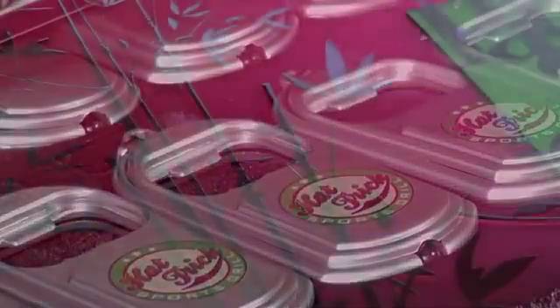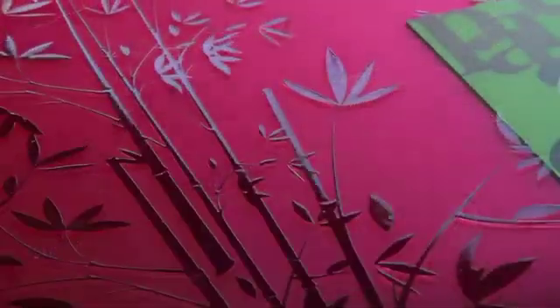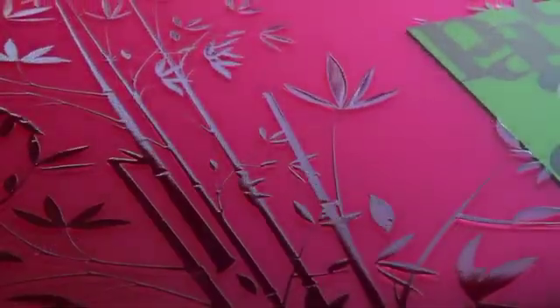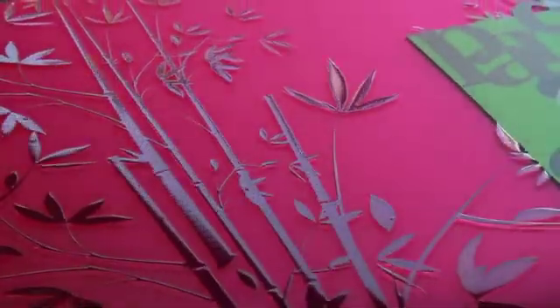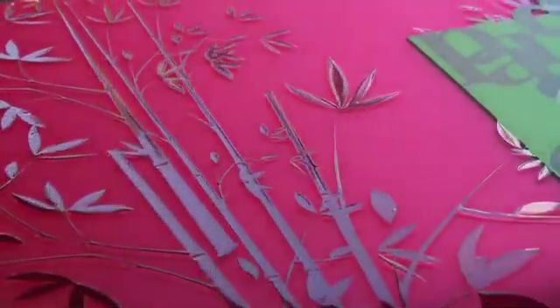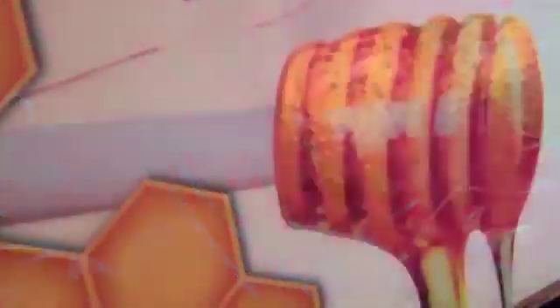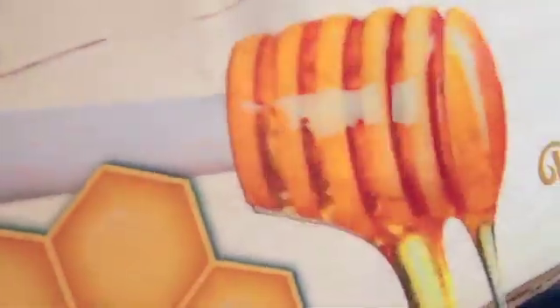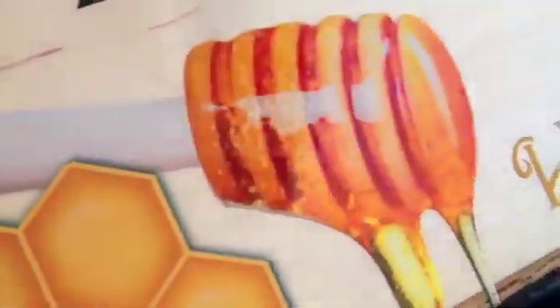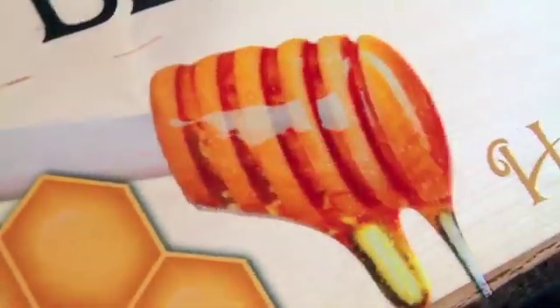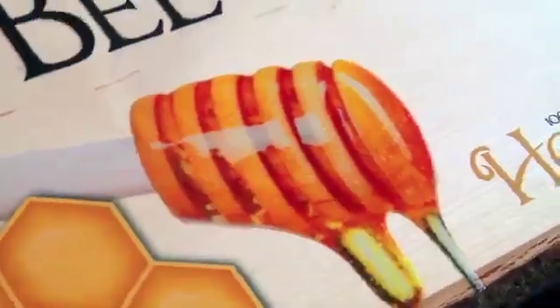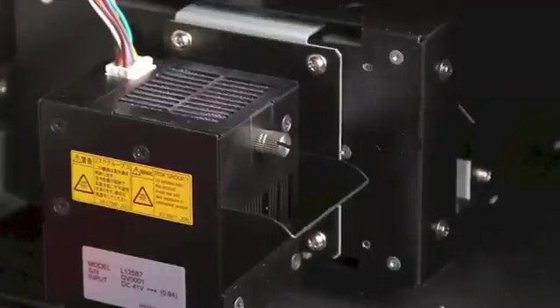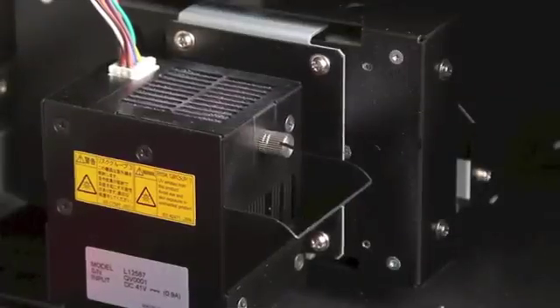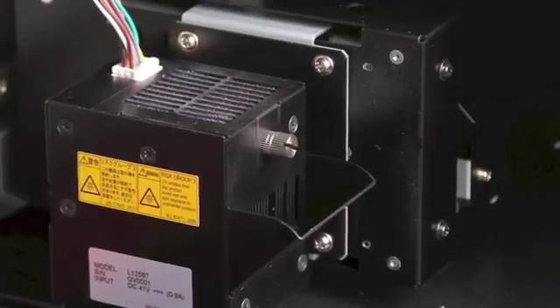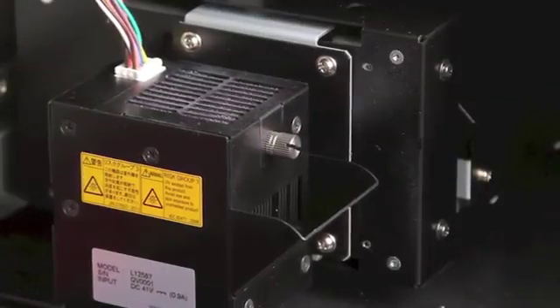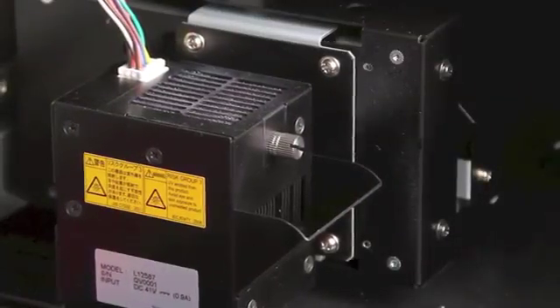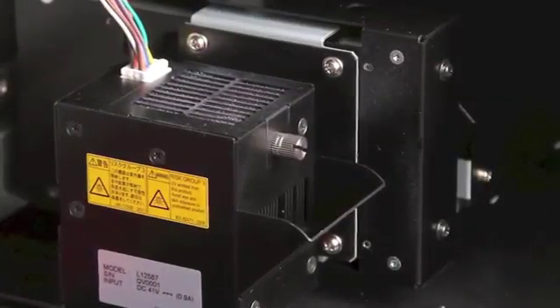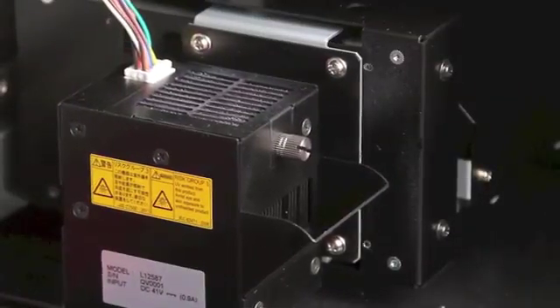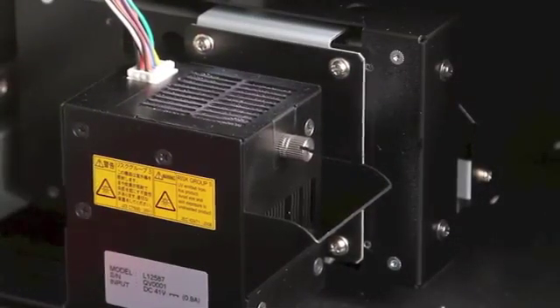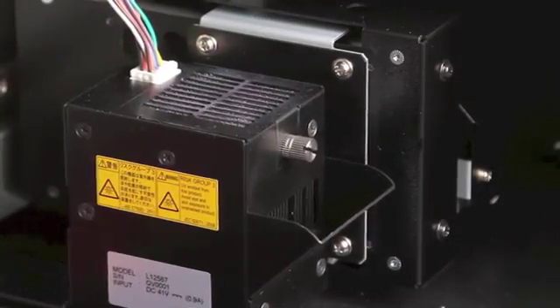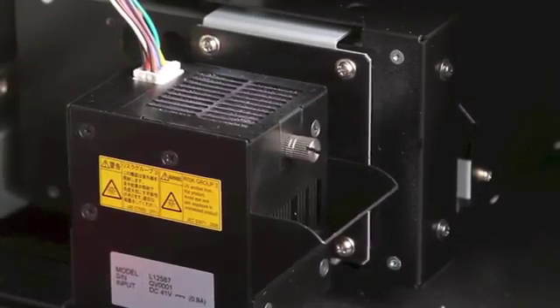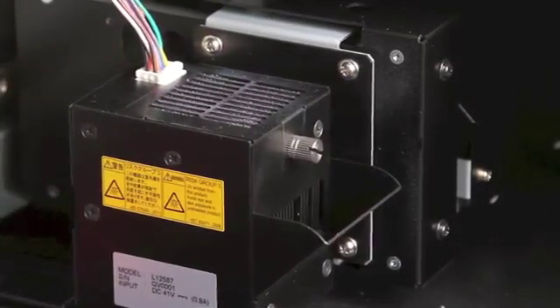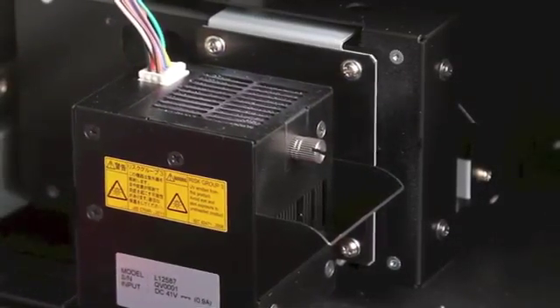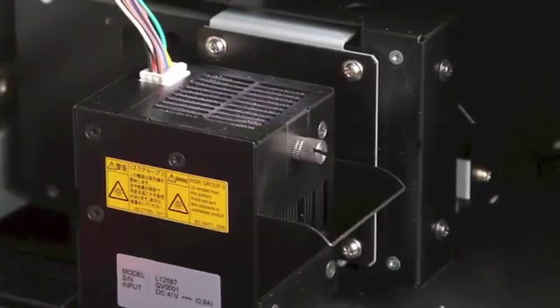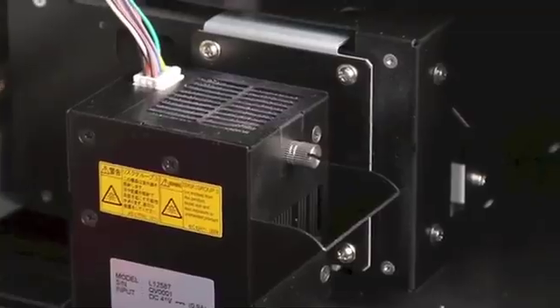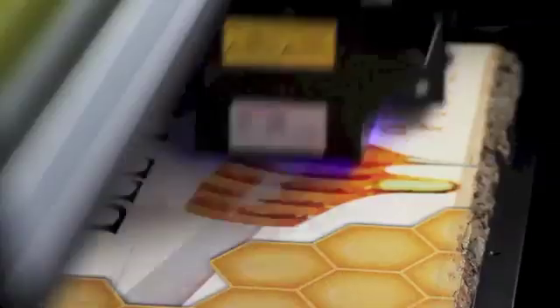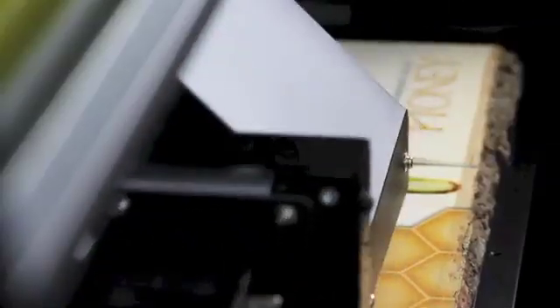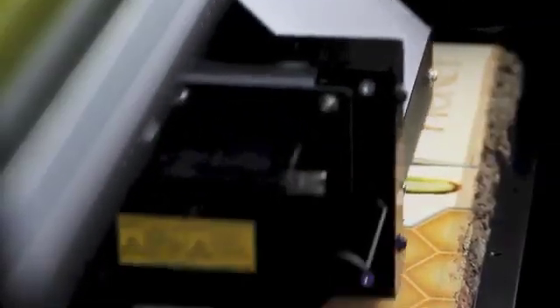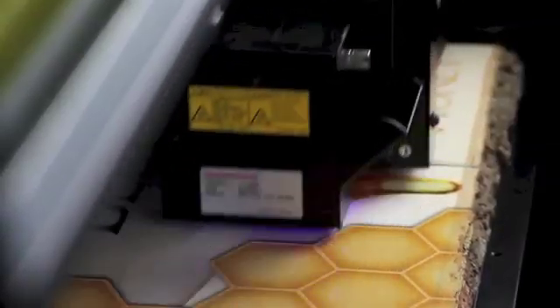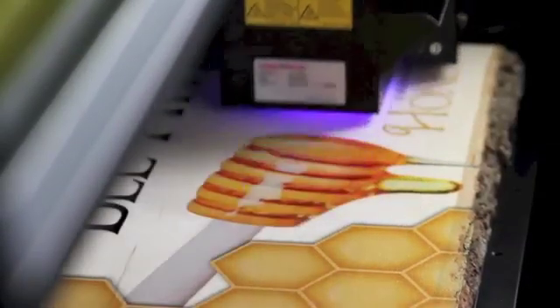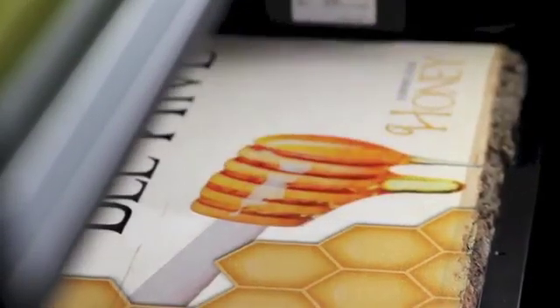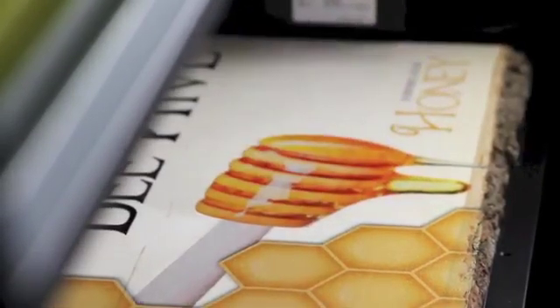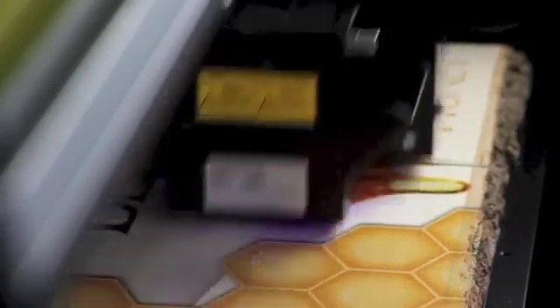Versa UV clearing effects have always been stunning. The LEF 20 features a new, moveable UV lamp design that doubles the speed of CMYK and clearing printing.